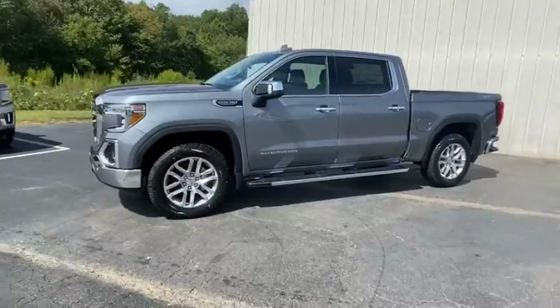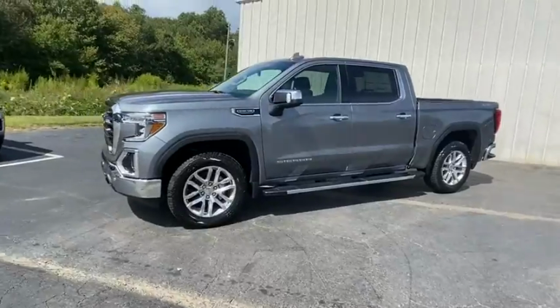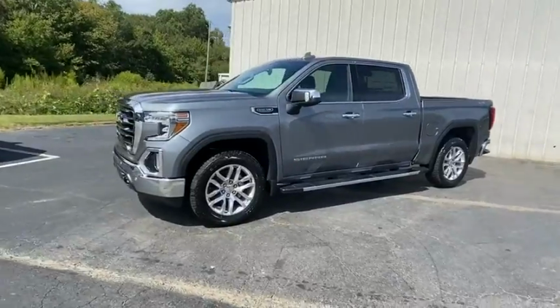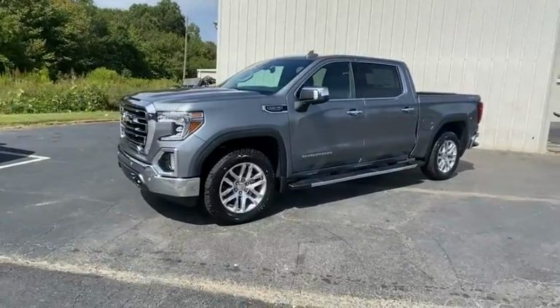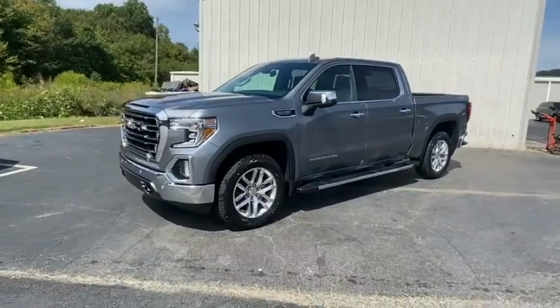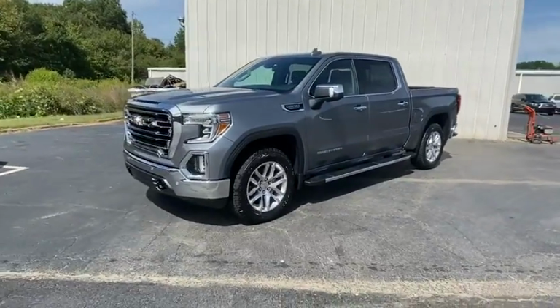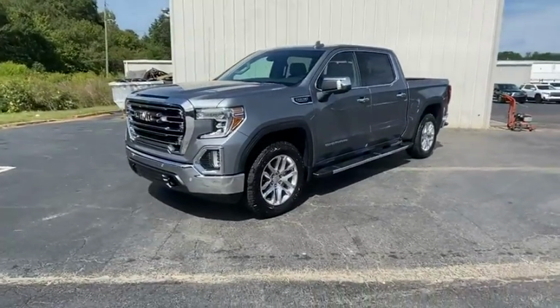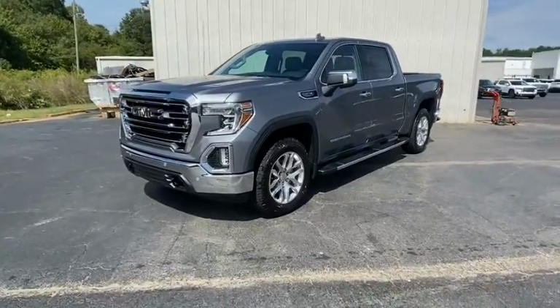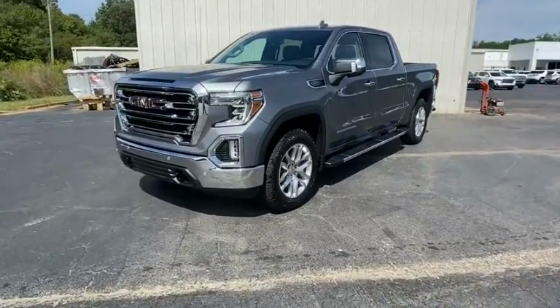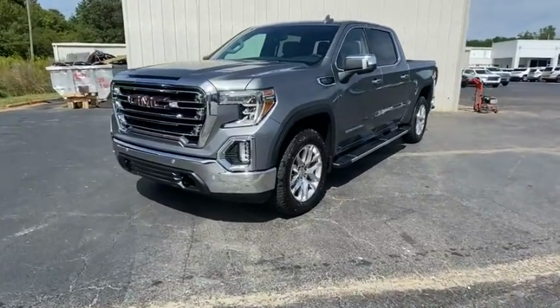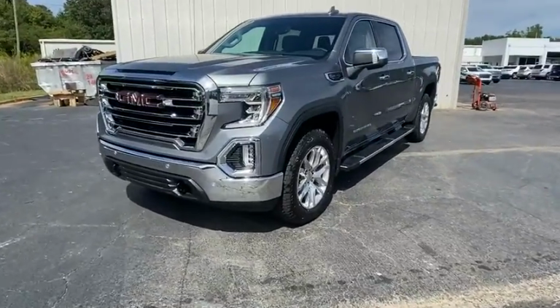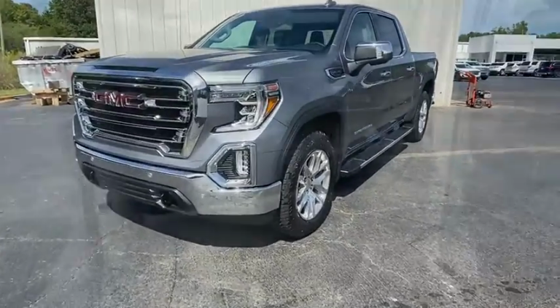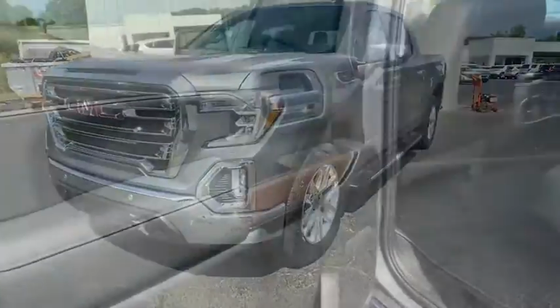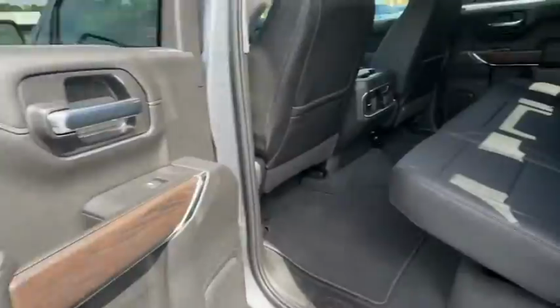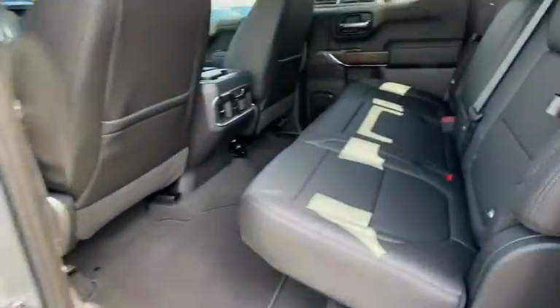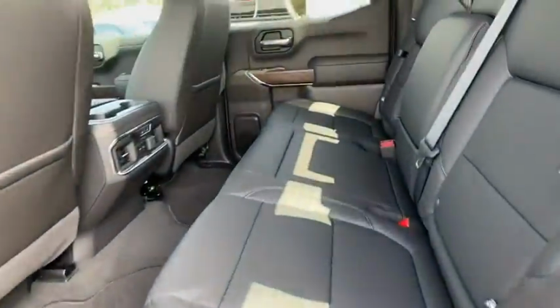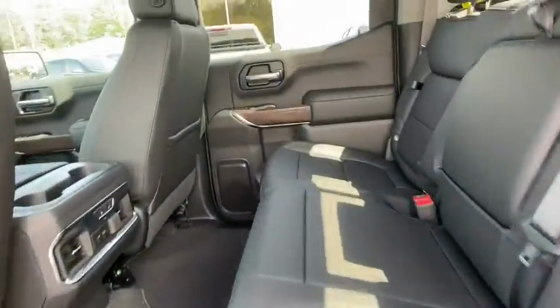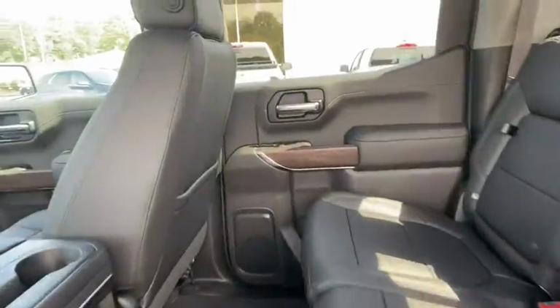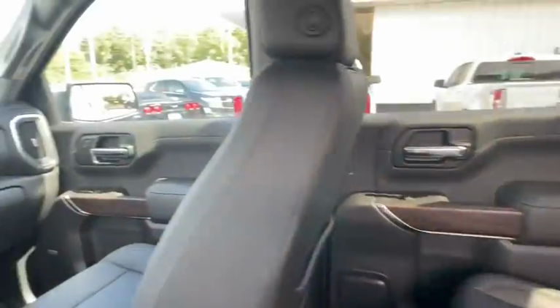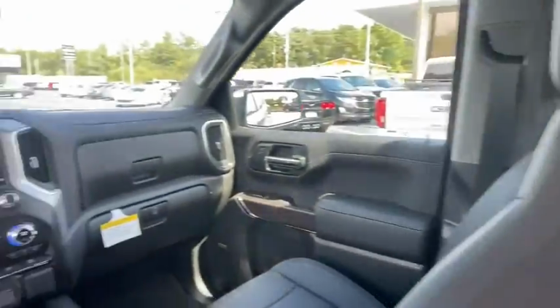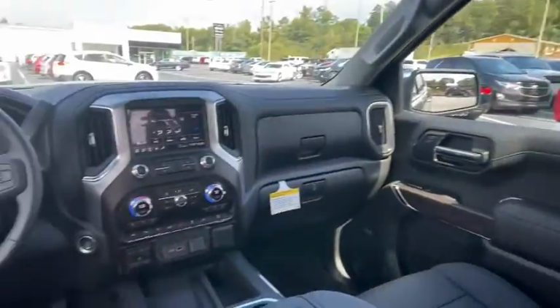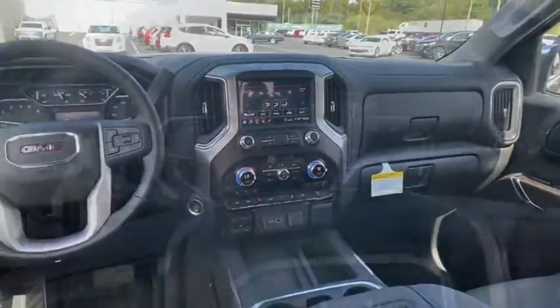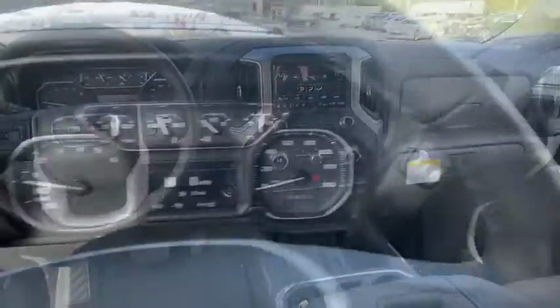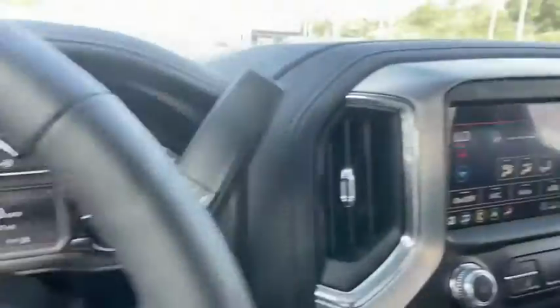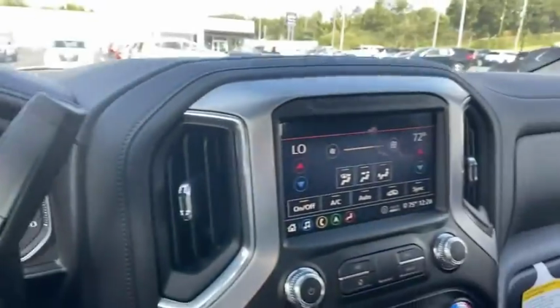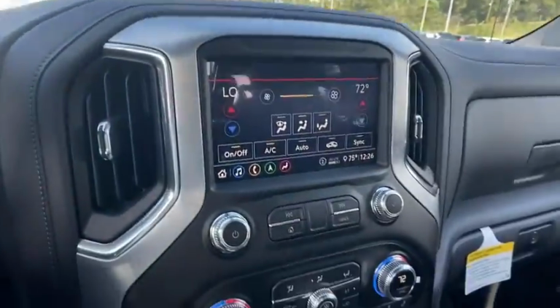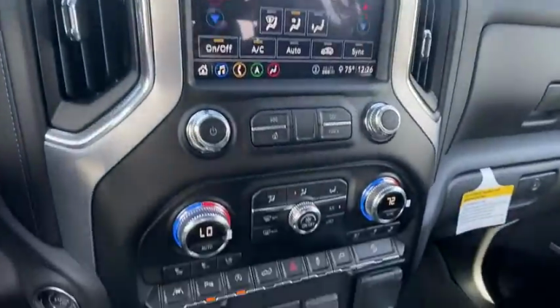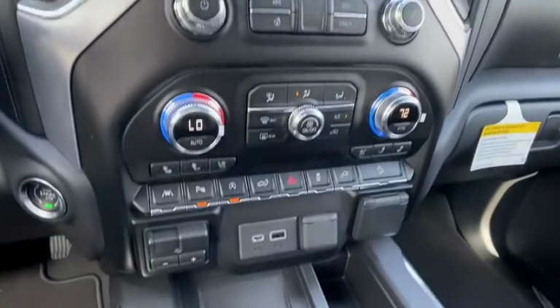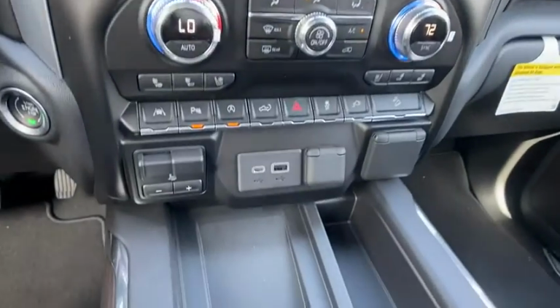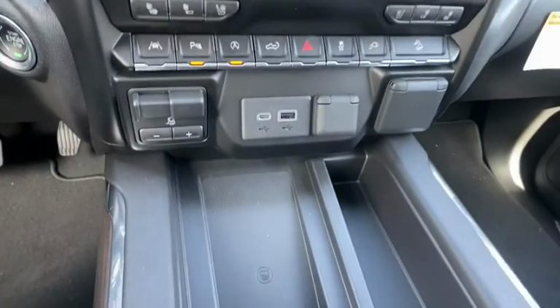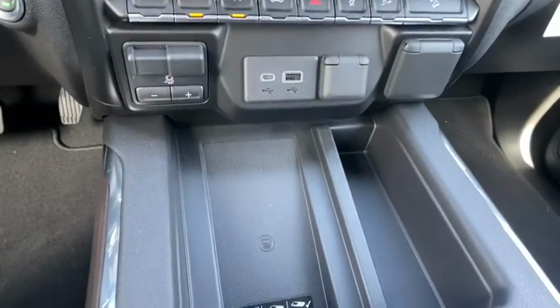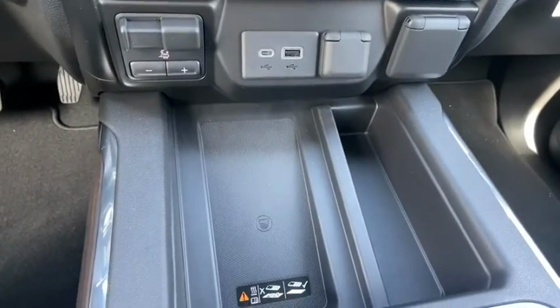Here are some of this vehicle's great options: traction control, steering wheel audio controls, remote engine start, power sunroof, power passenger seat, dual airbags, alloy wheels, and power steering.